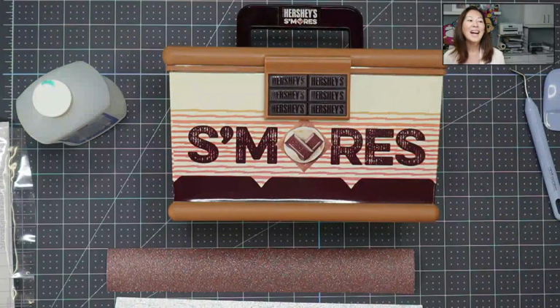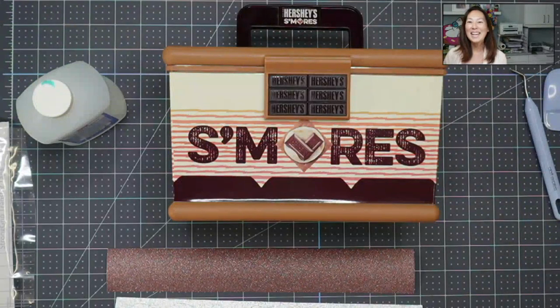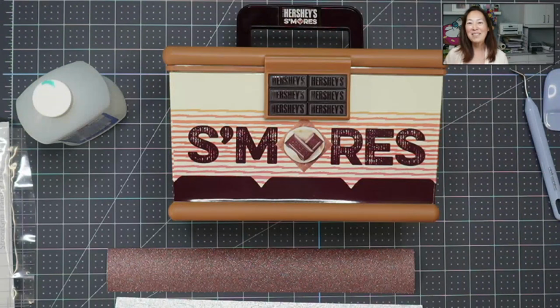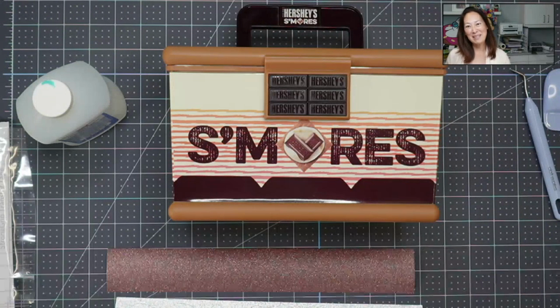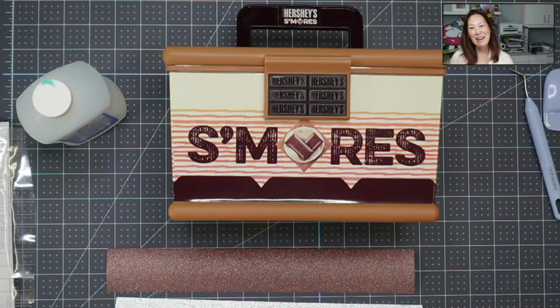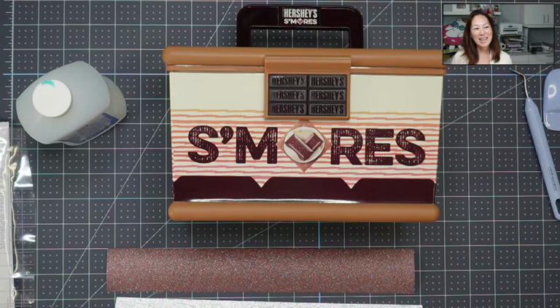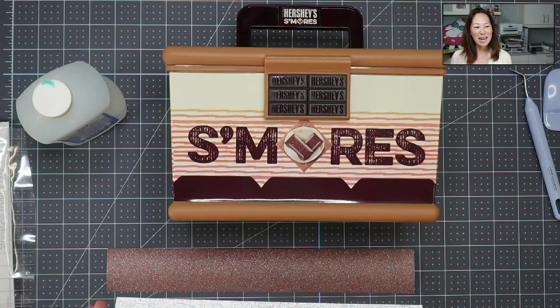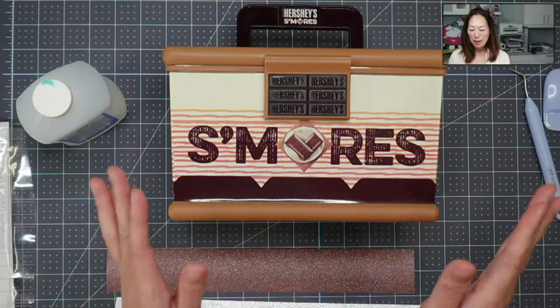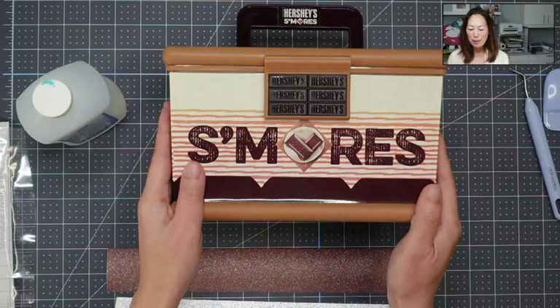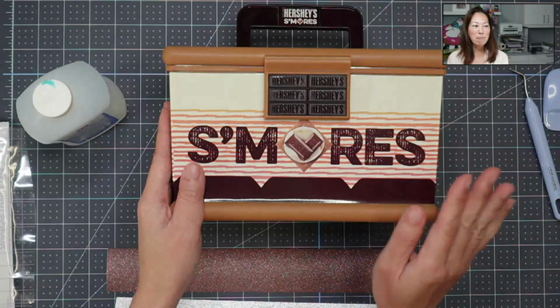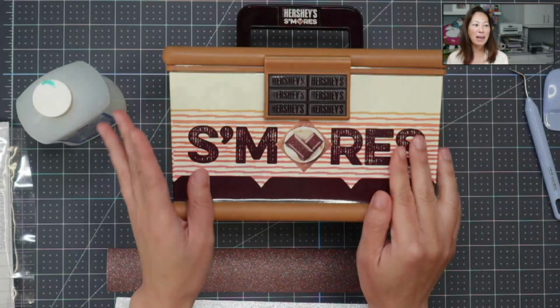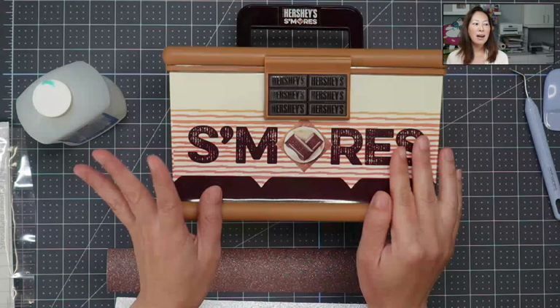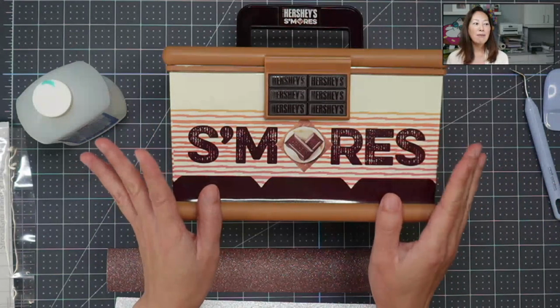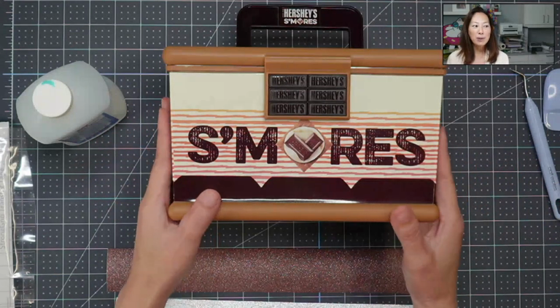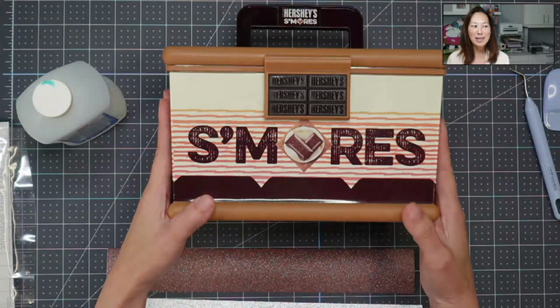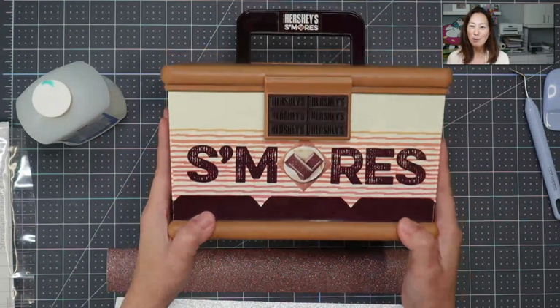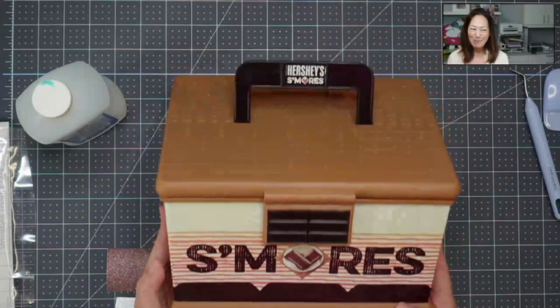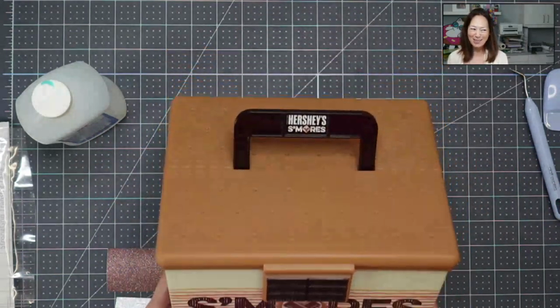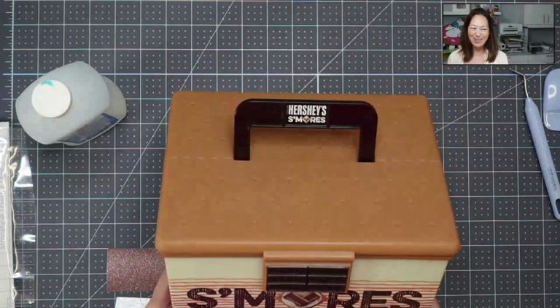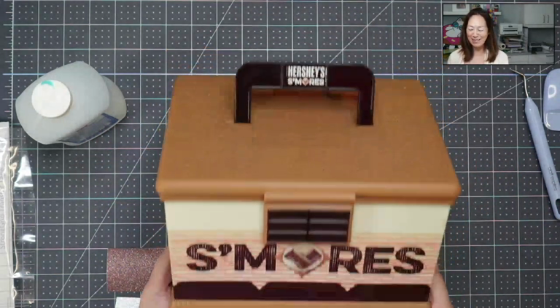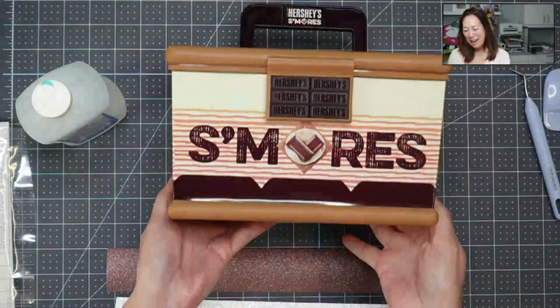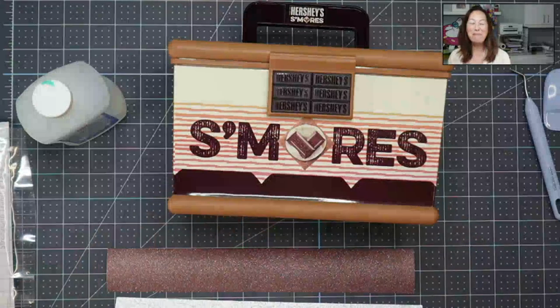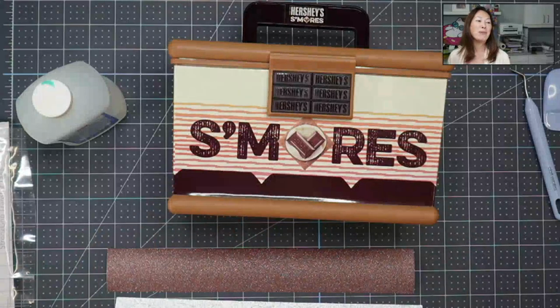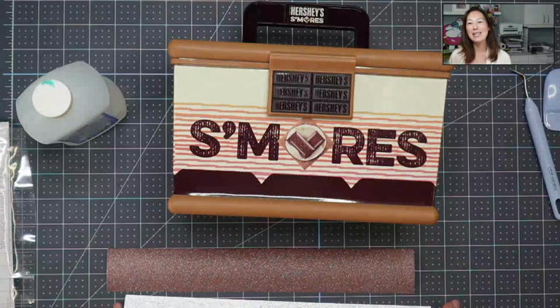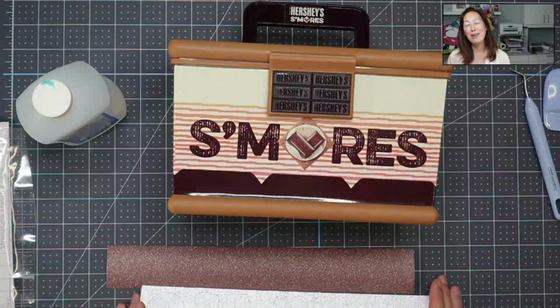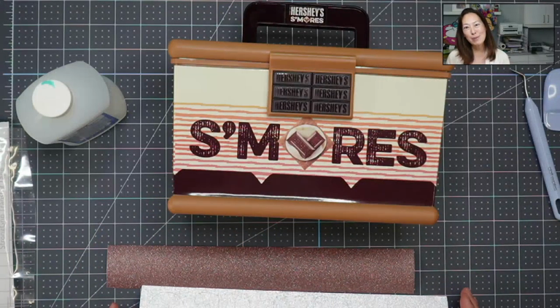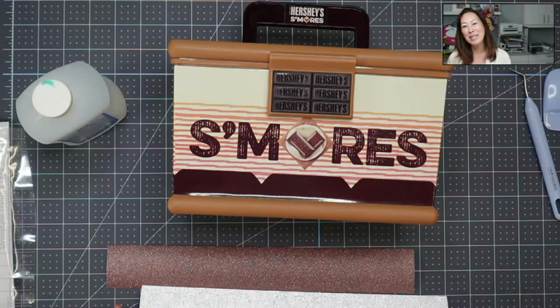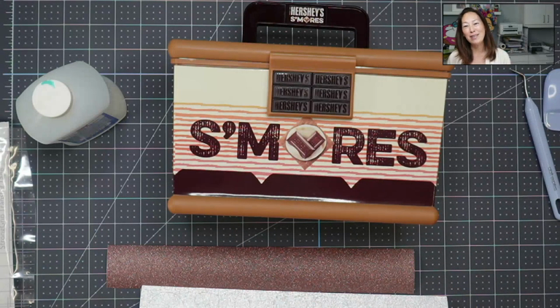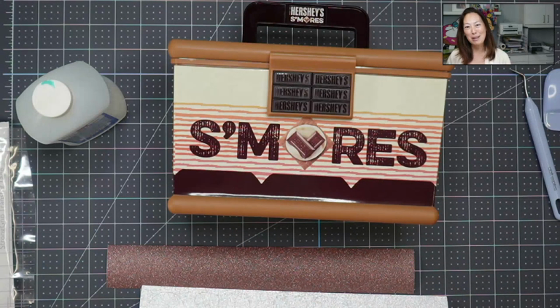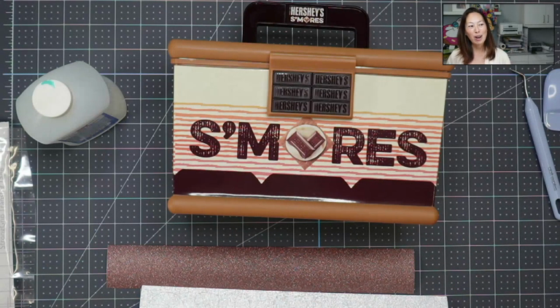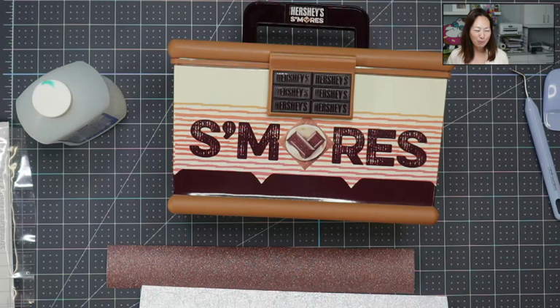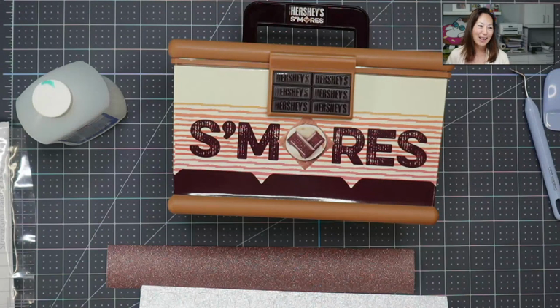Hi, it's Anne from The Useless Crafter, and today we are going to be applying vinyl to this s'mores box, which is so cute. But before we do, if you haven't subscribed, please do. I totally appreciate all the support that we can get.